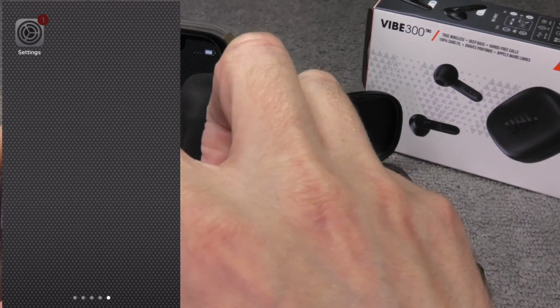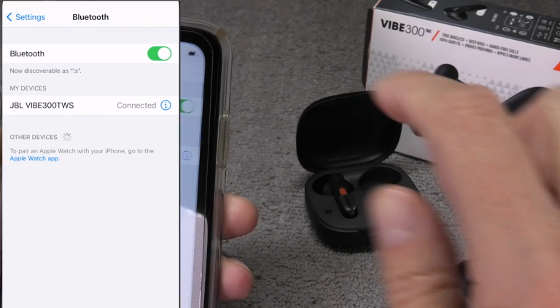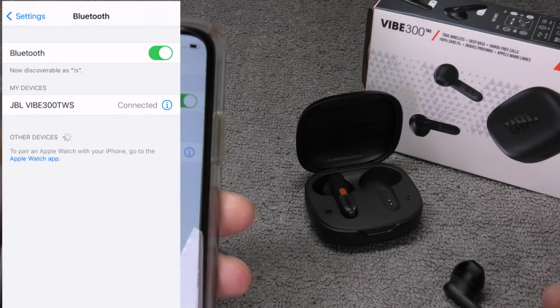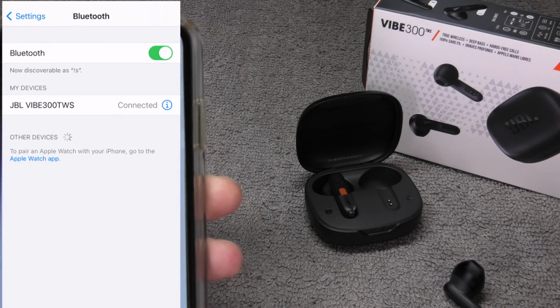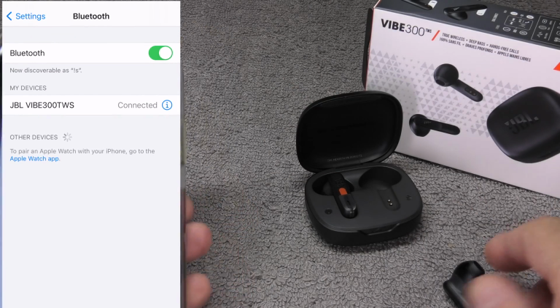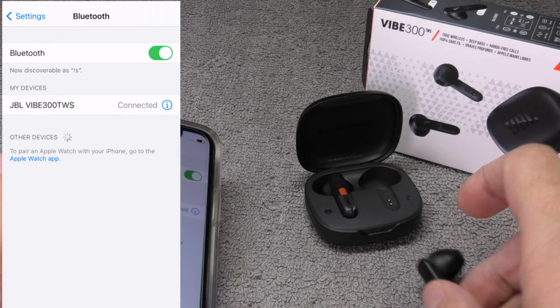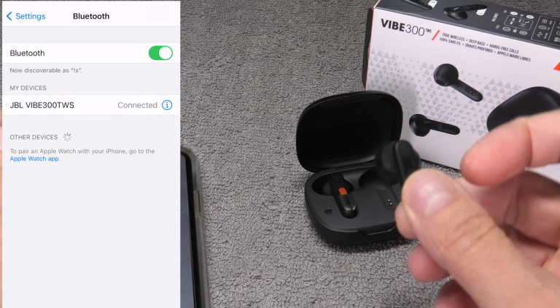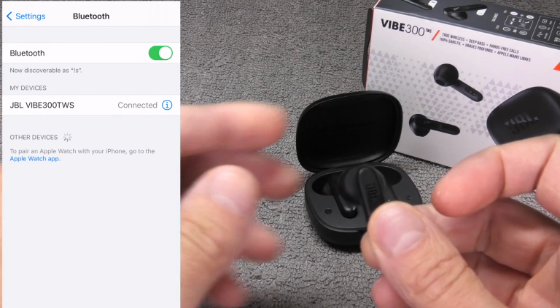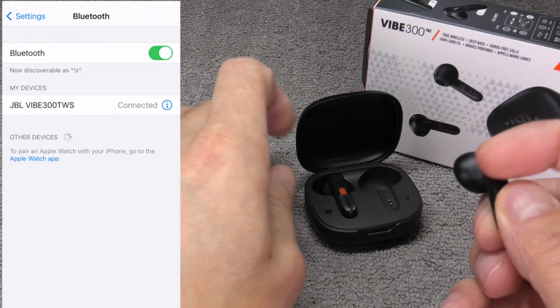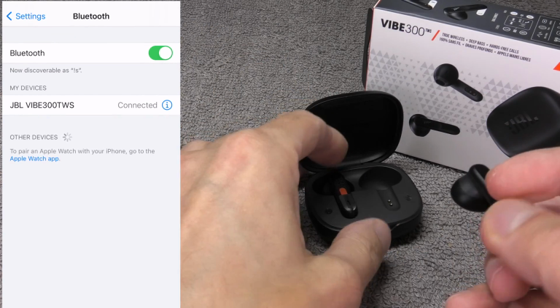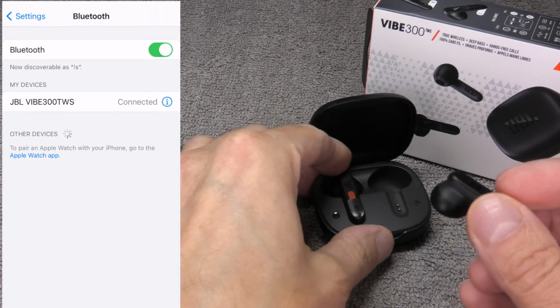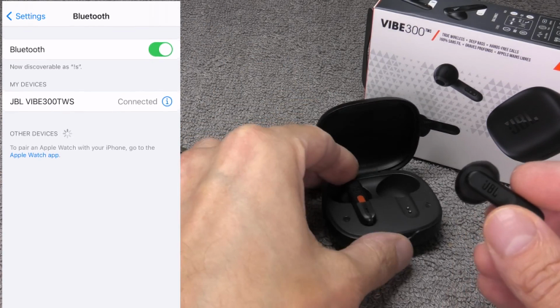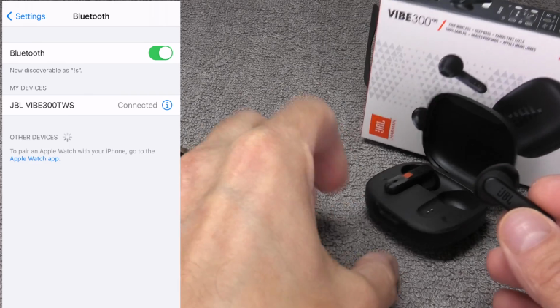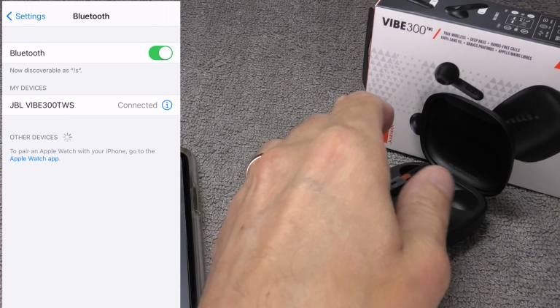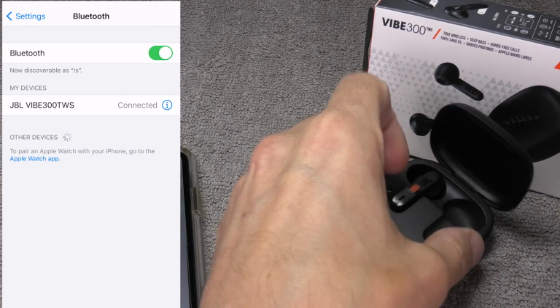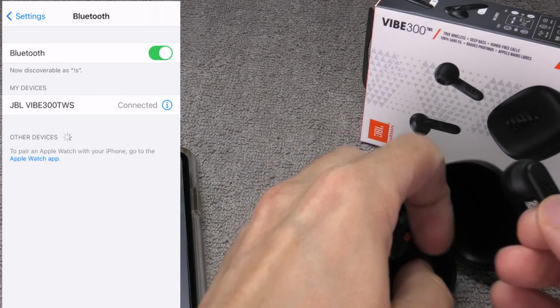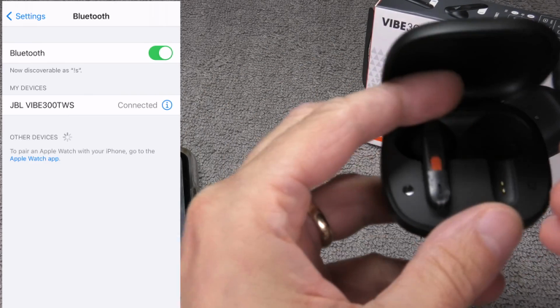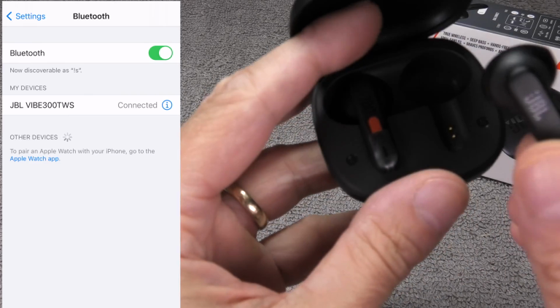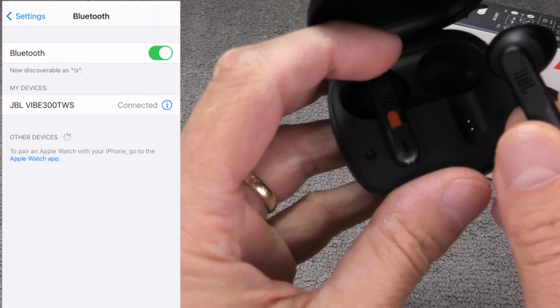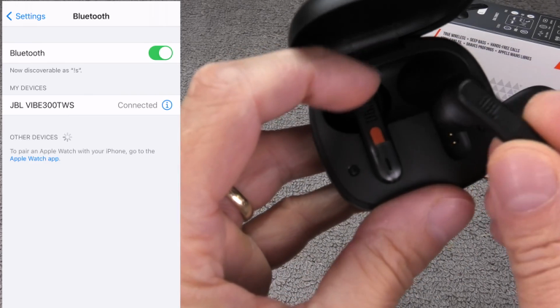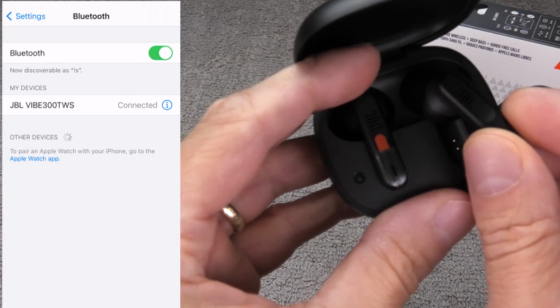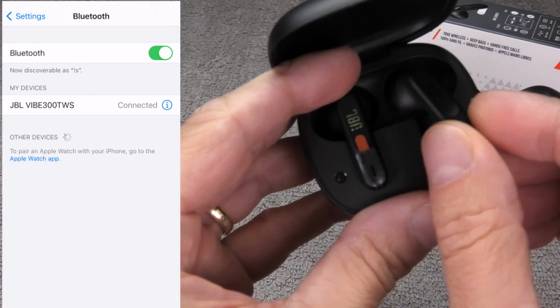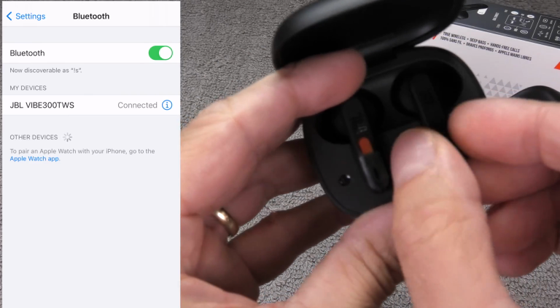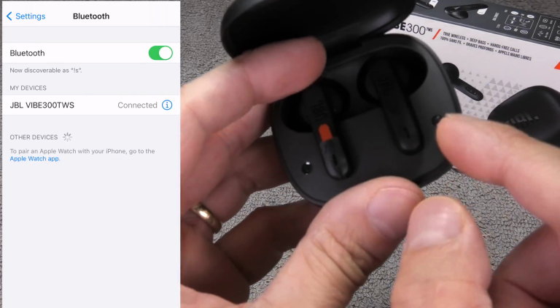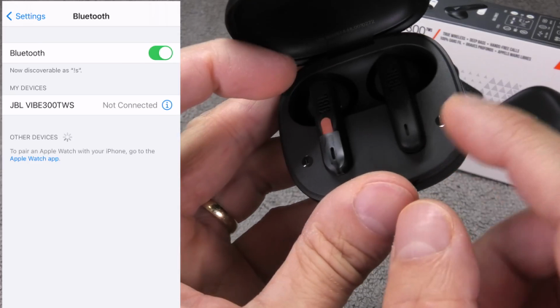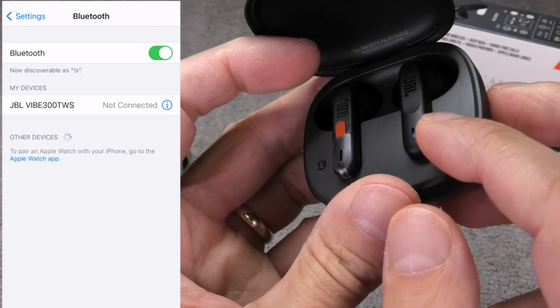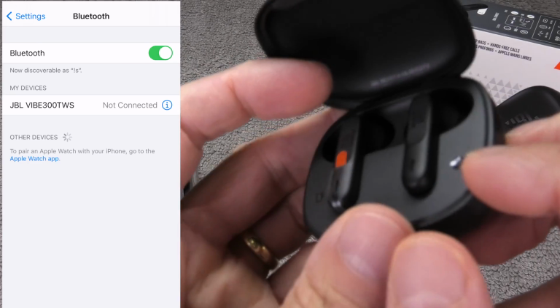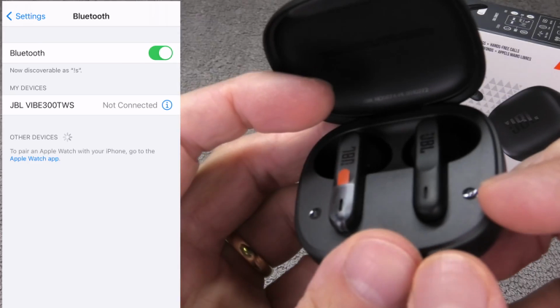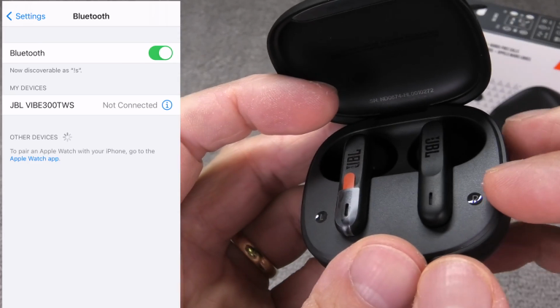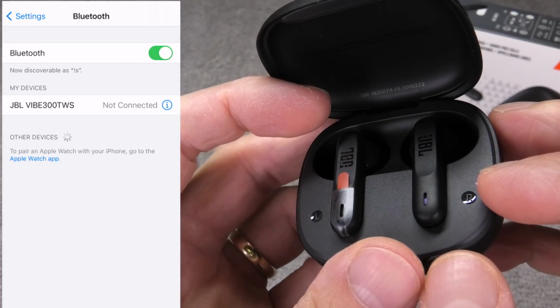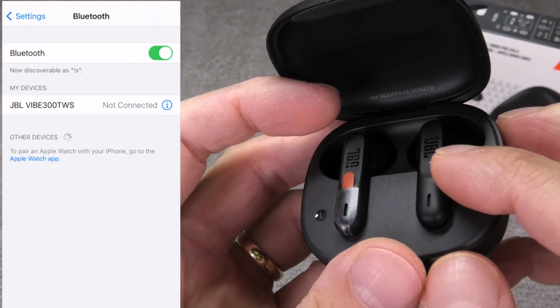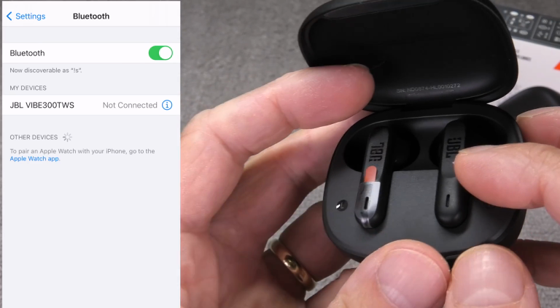Once we are done using the earbuds and want to turn them off, all we have to do is place them back into the charging case. This will turn off the earbuds and also recharge their batteries. That is all you have to do in order to turn them off.